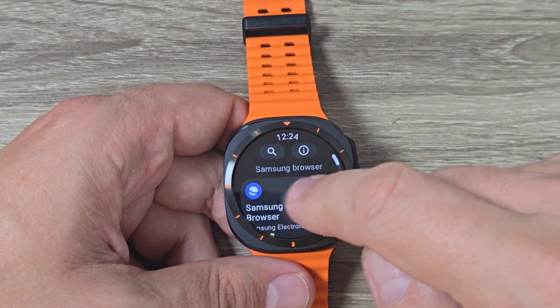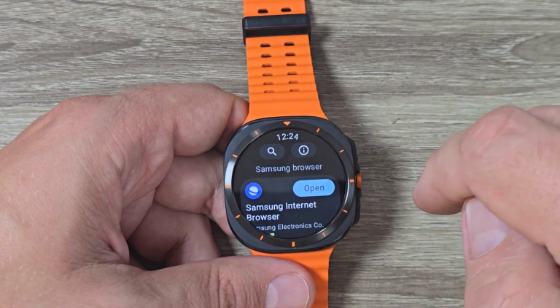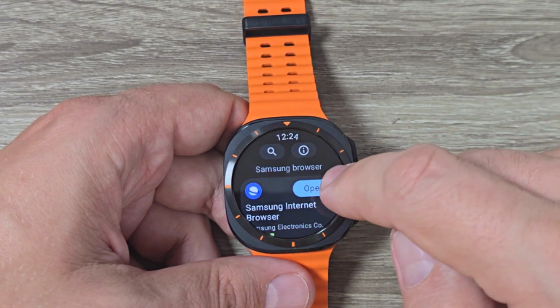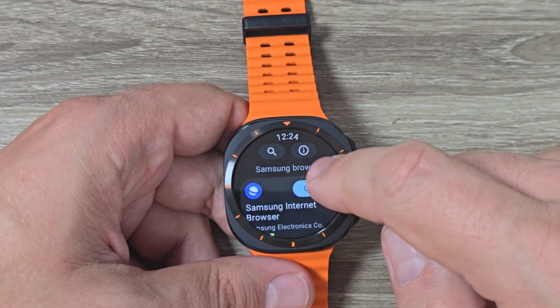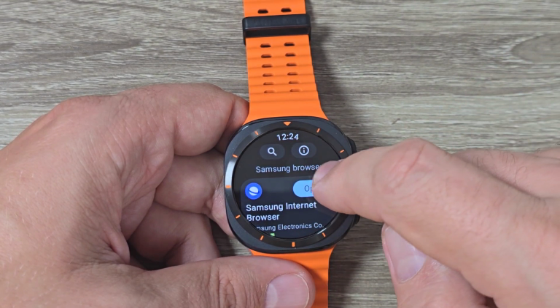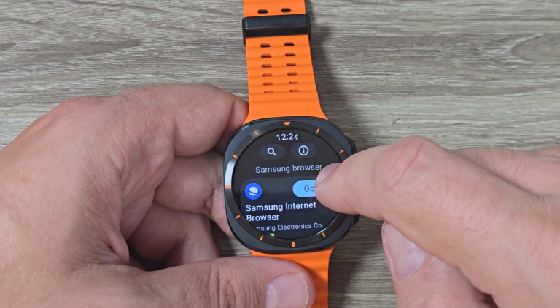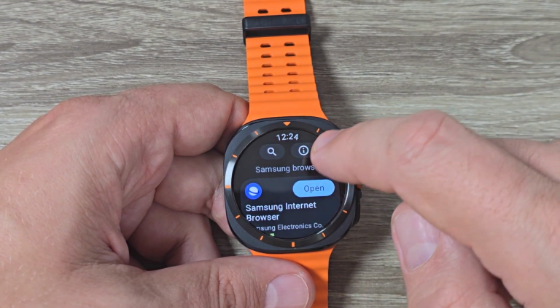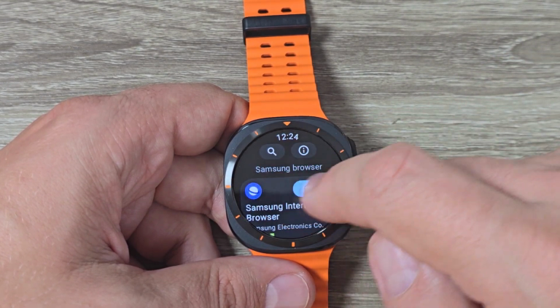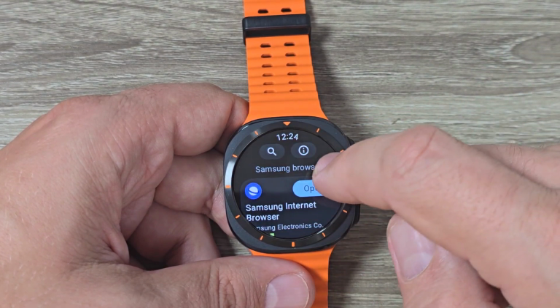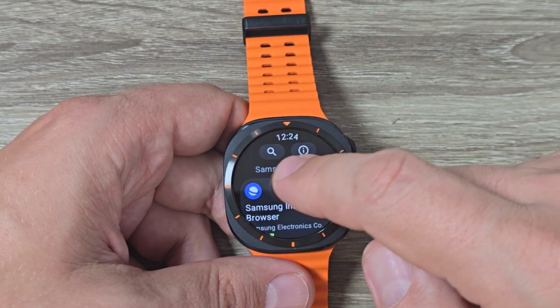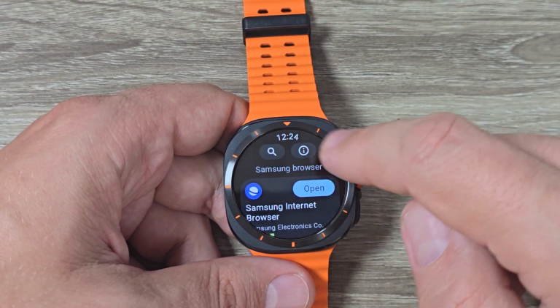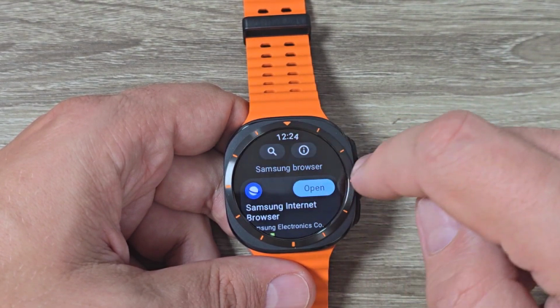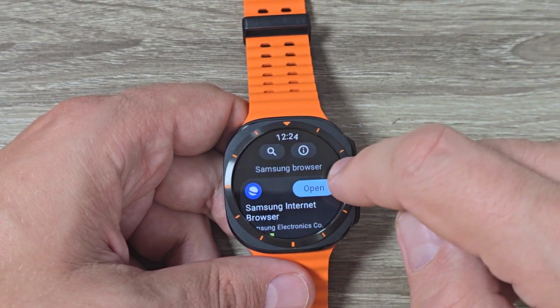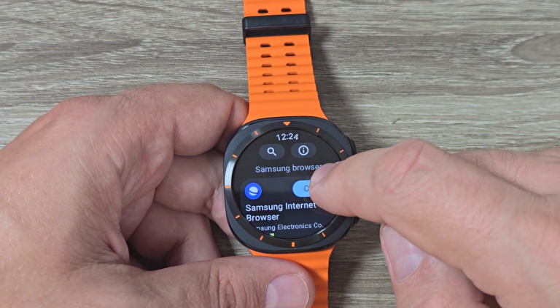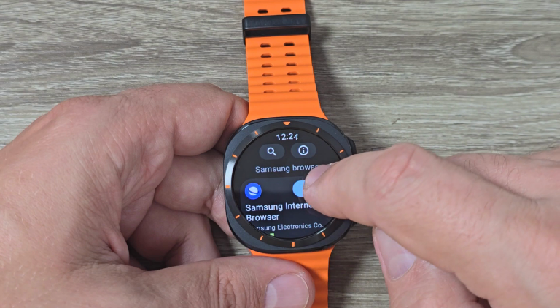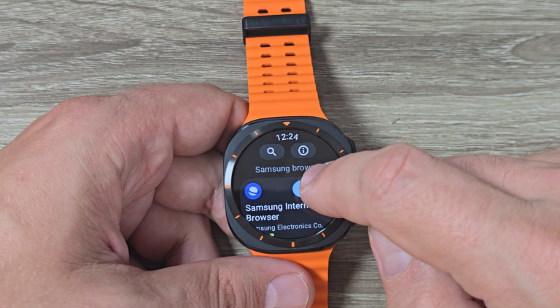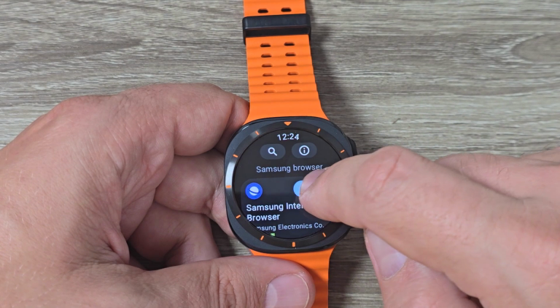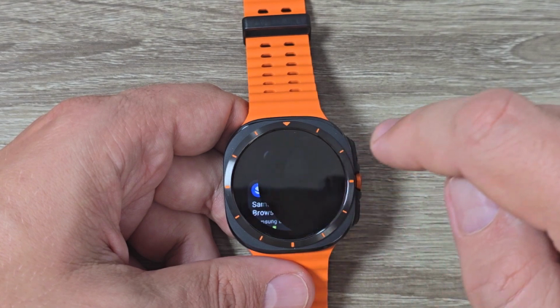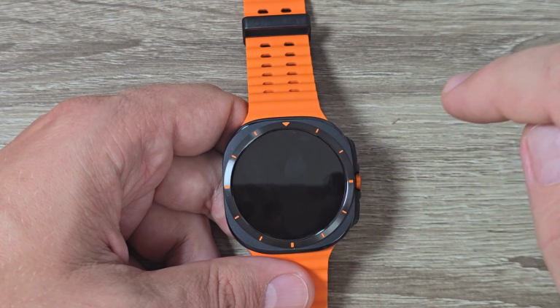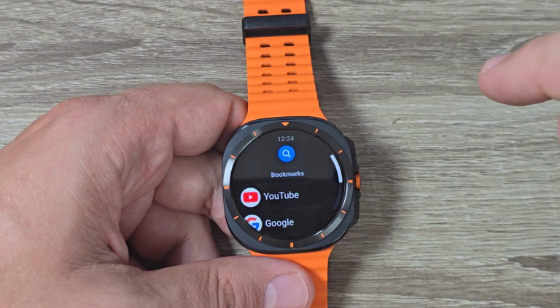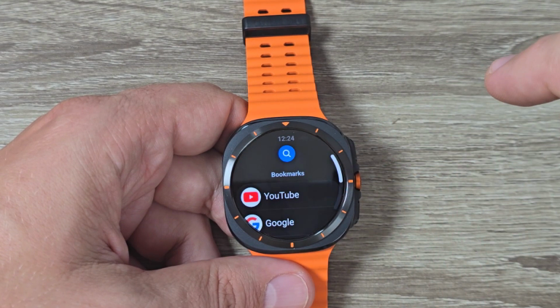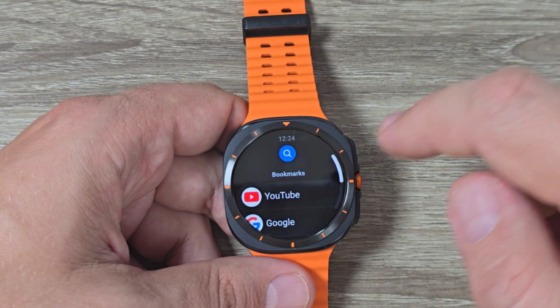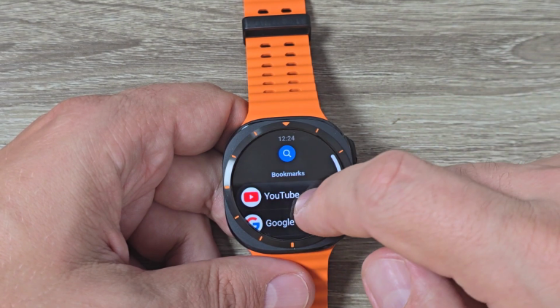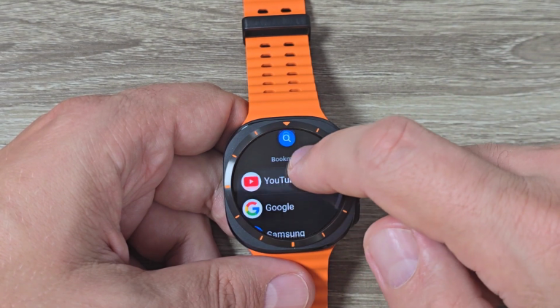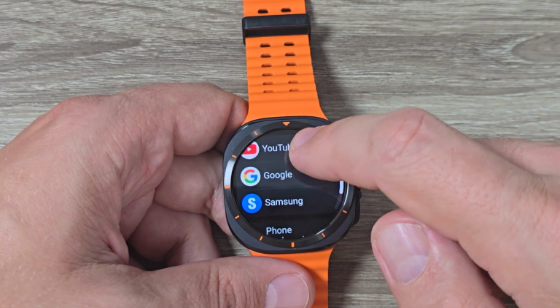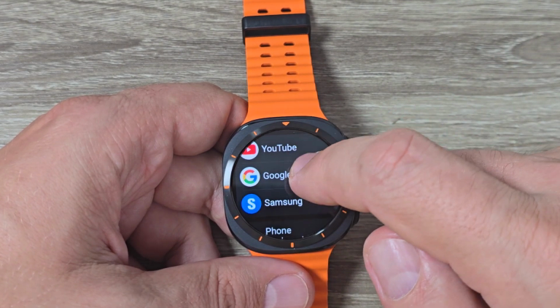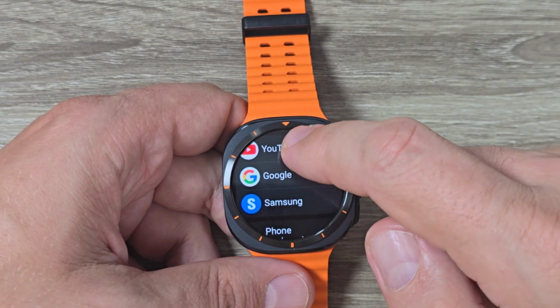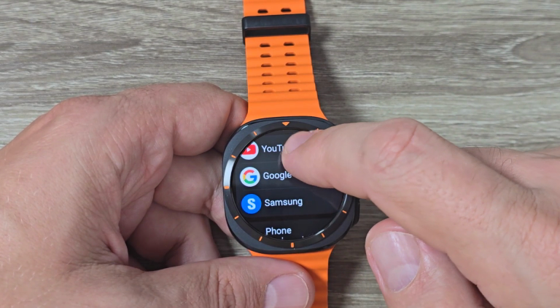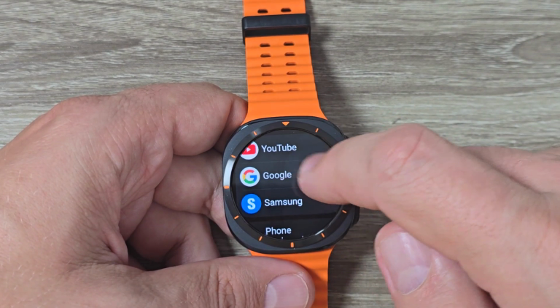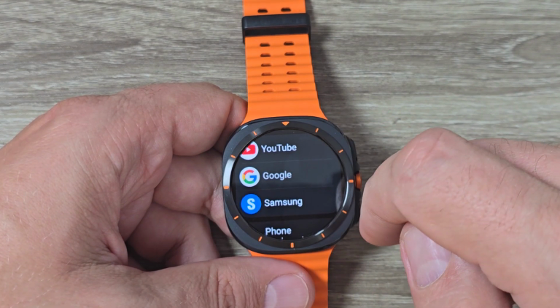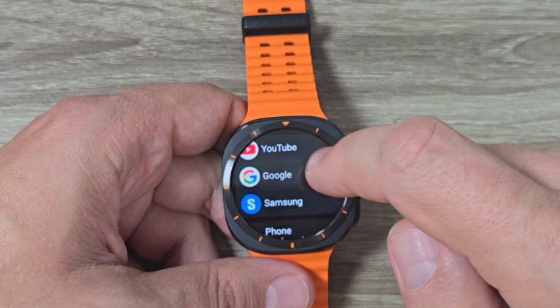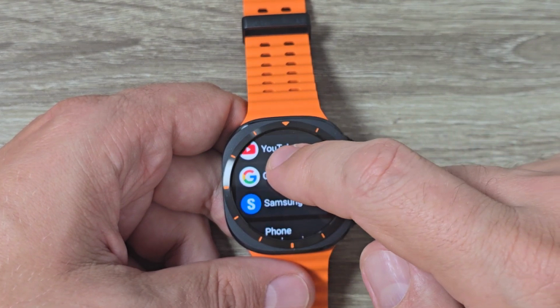And tap Search, and here it is. Now you need to install it — I already did that — and I will open it.